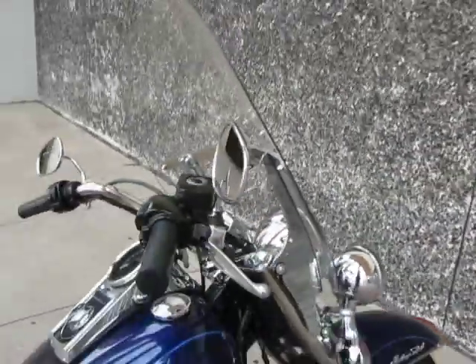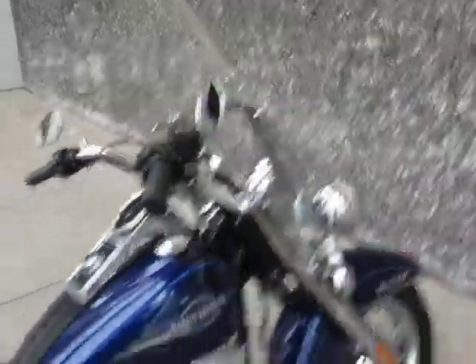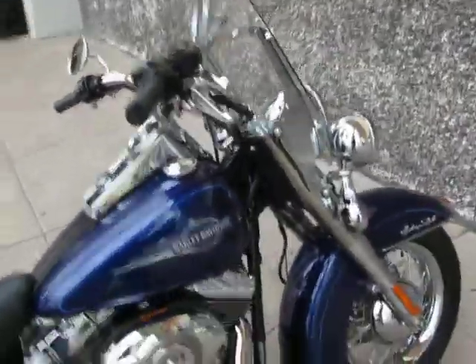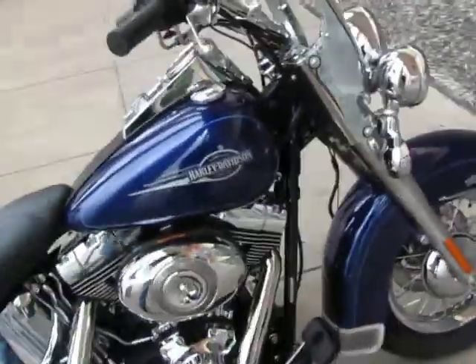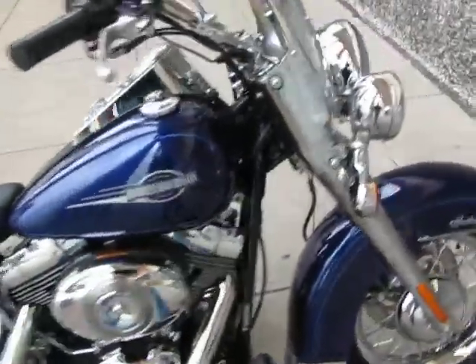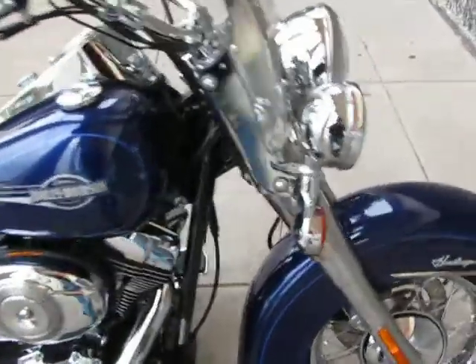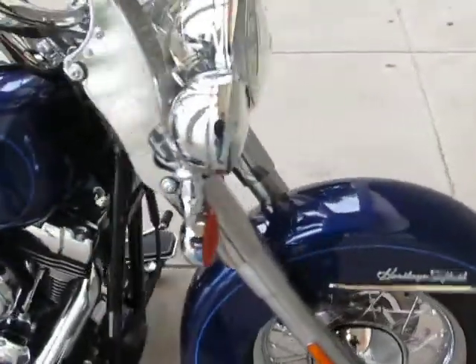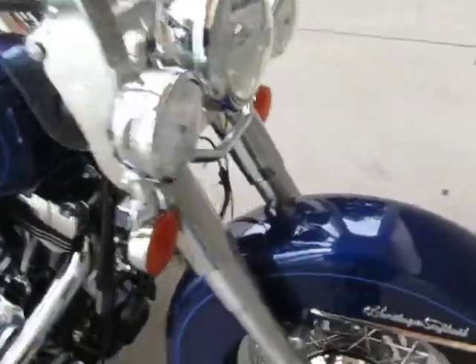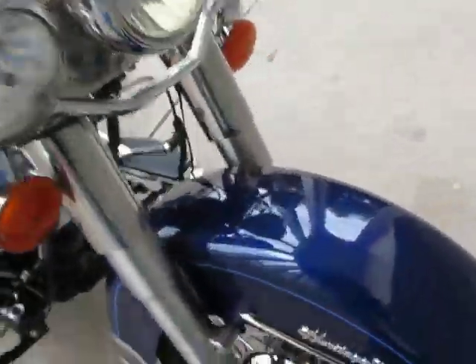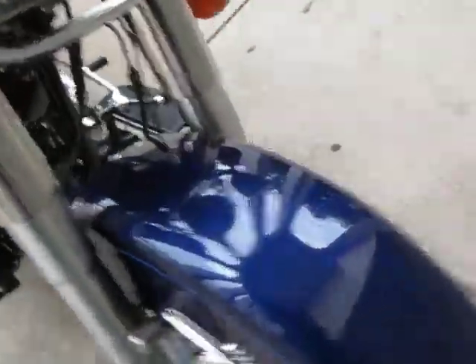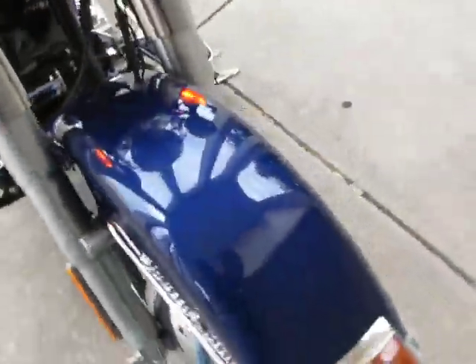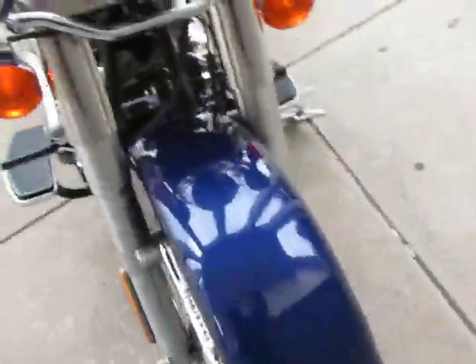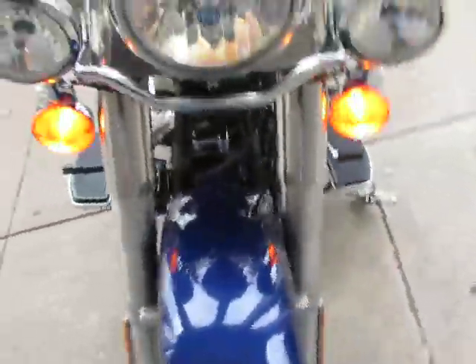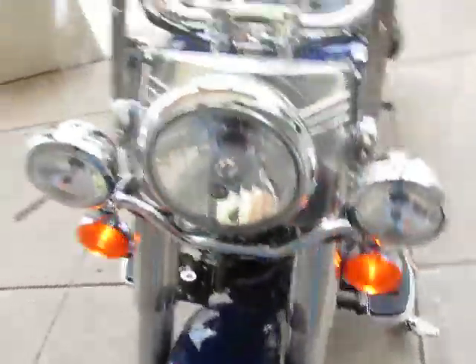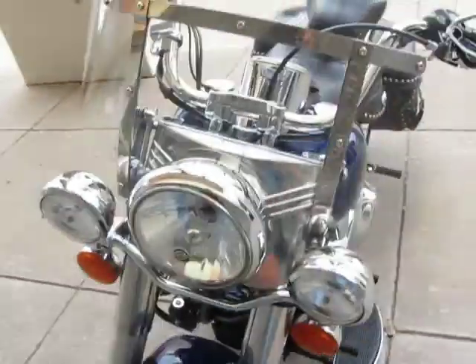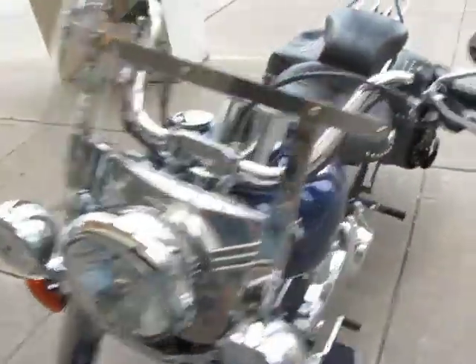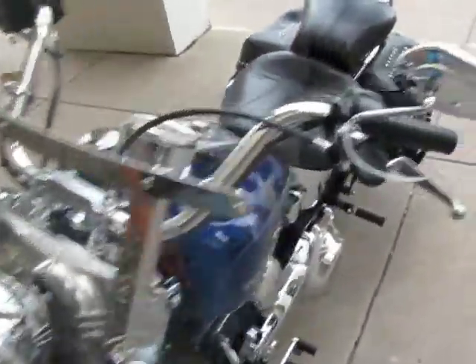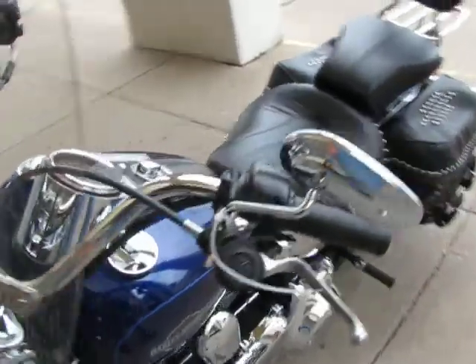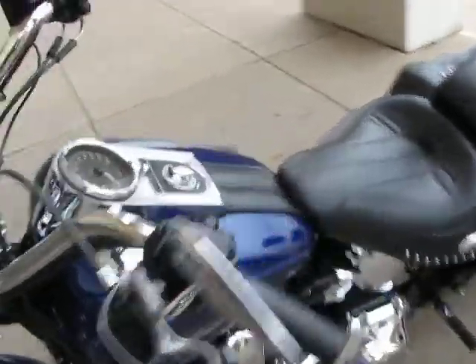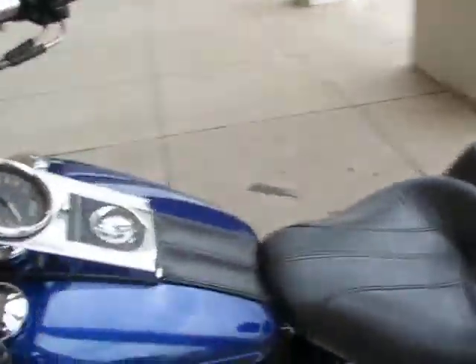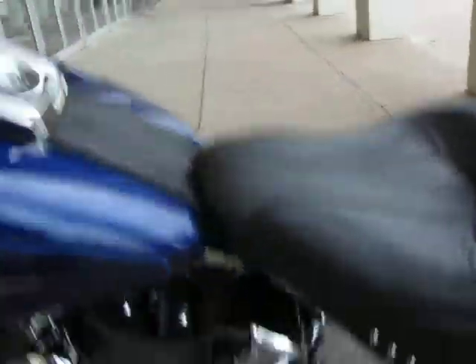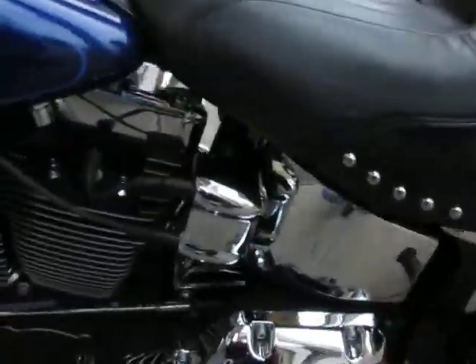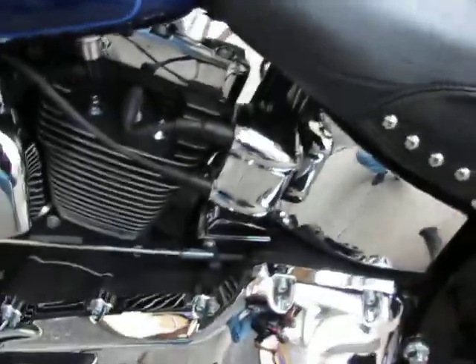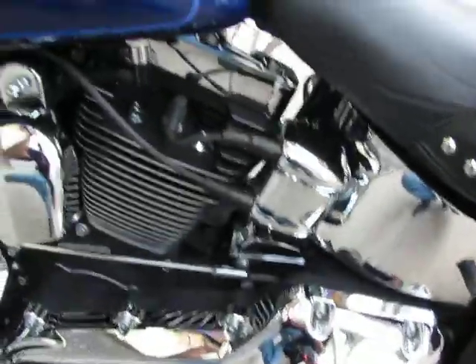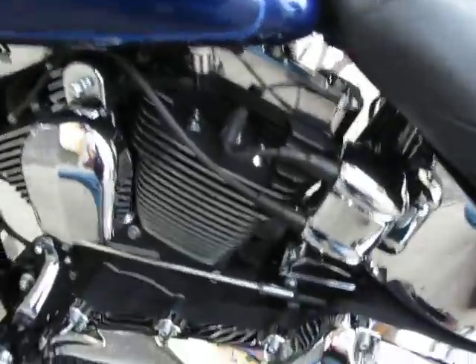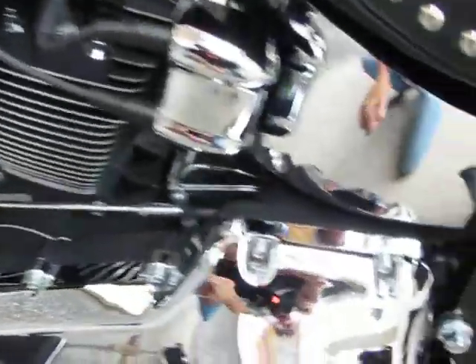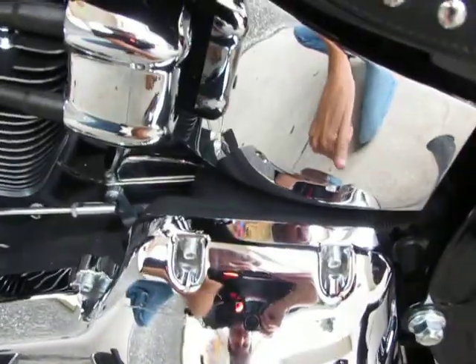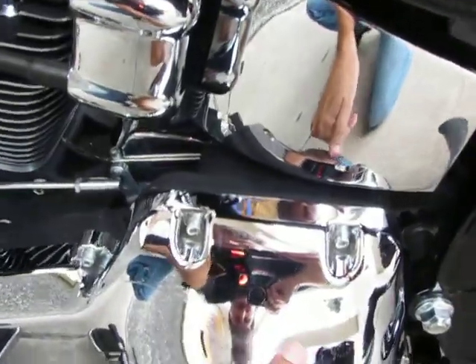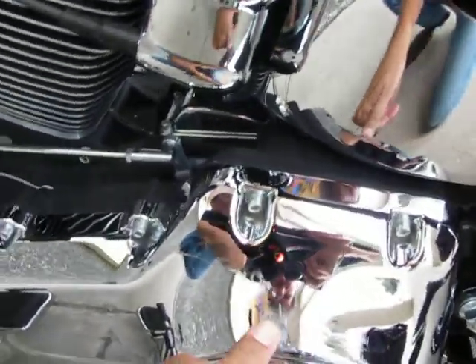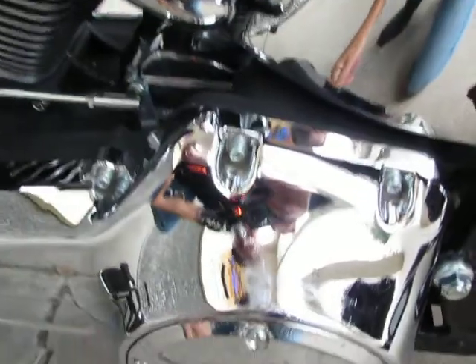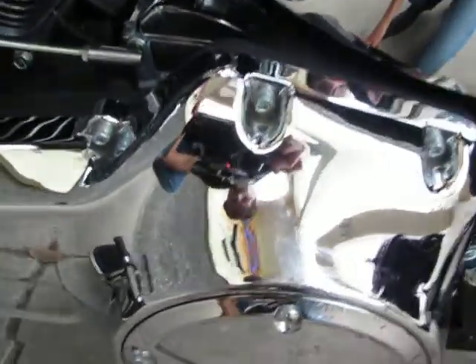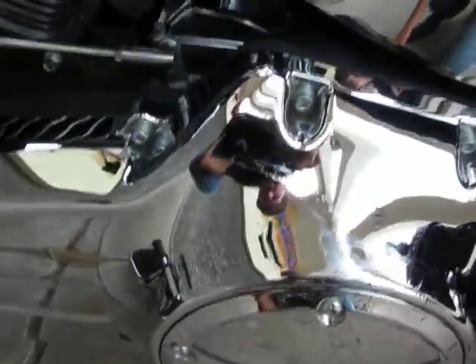I'm going to look over the bike and see if I see any blemishes. Front fender looks good. Chrome looks good. We've got what looks like on this primary cover a little kind of a scrape mark.